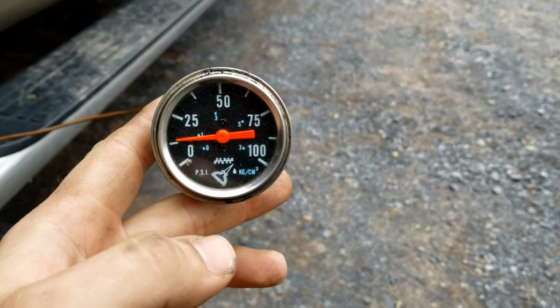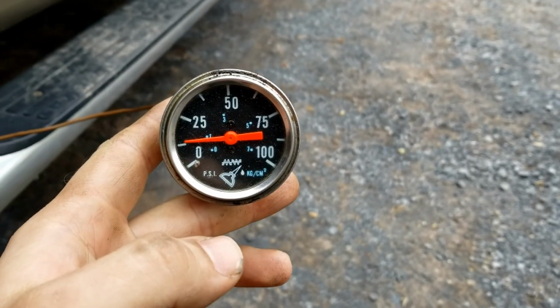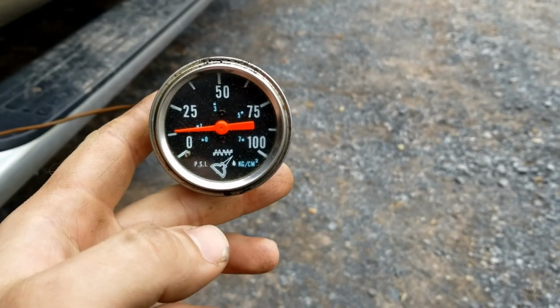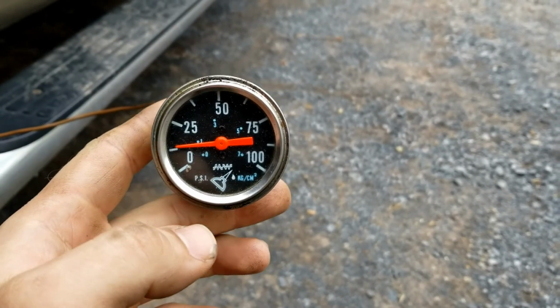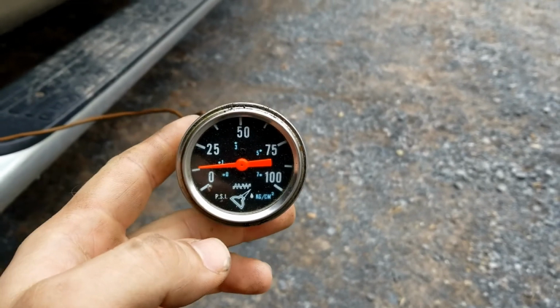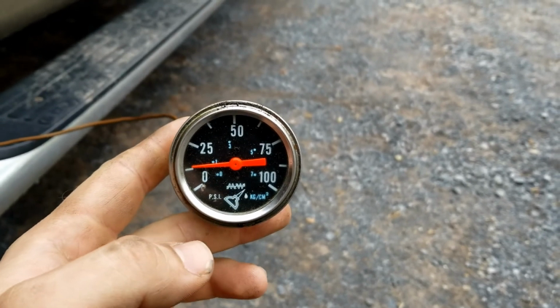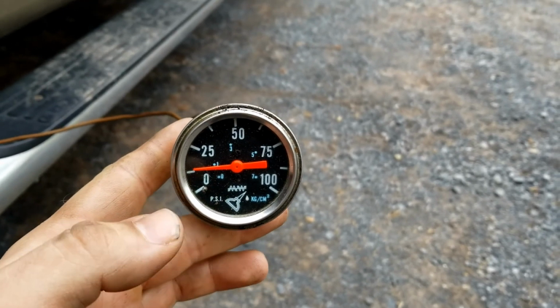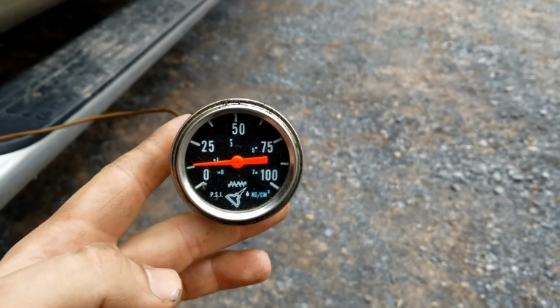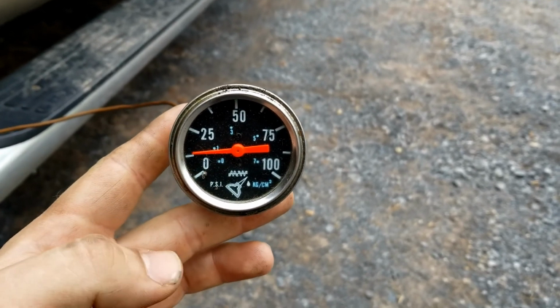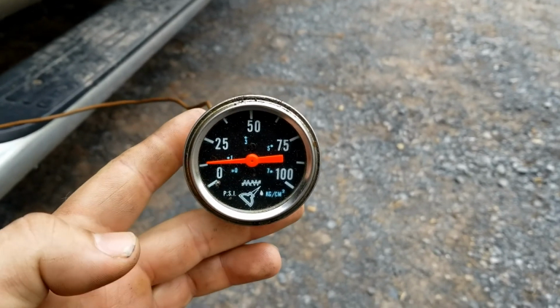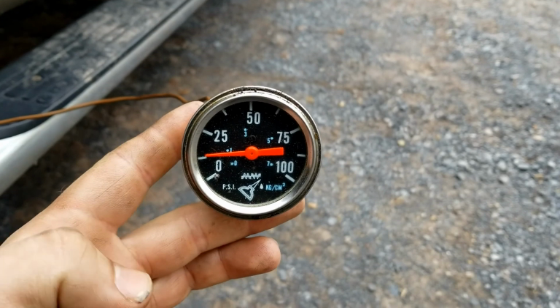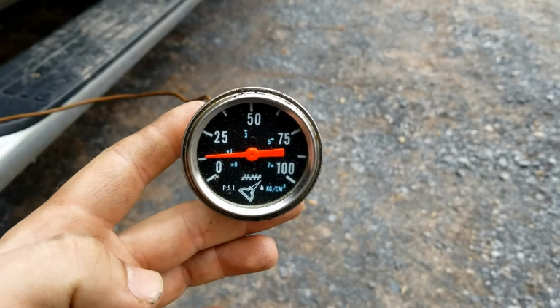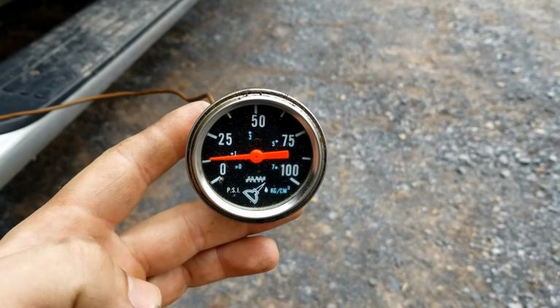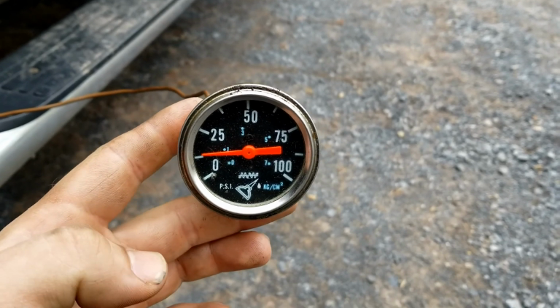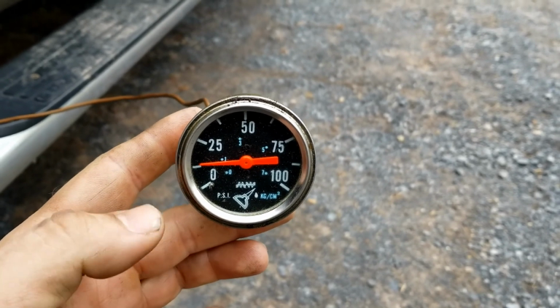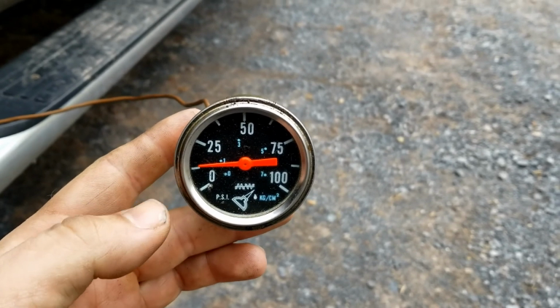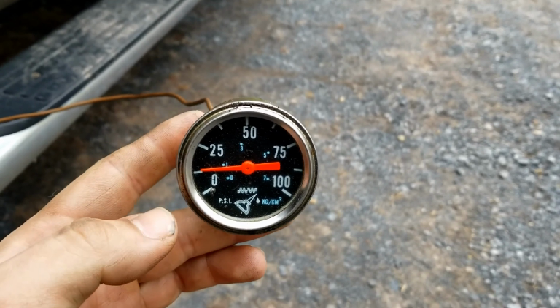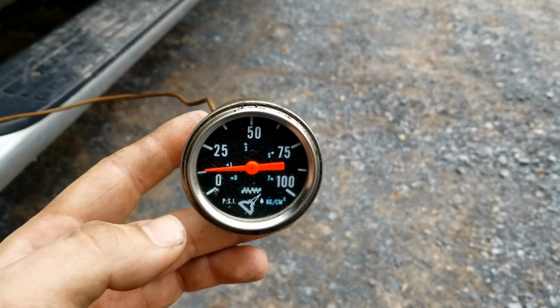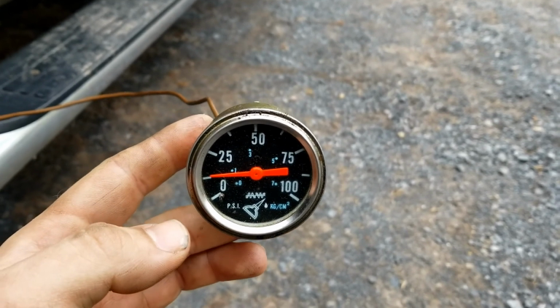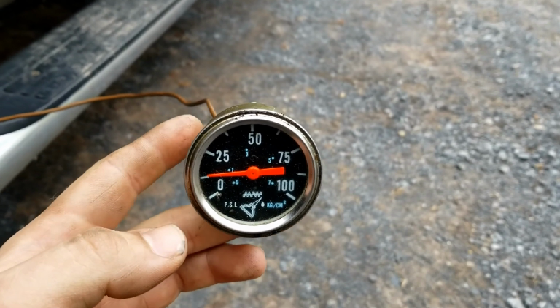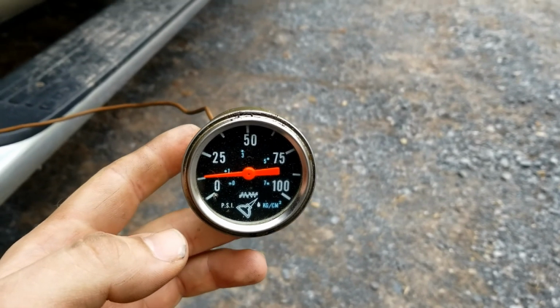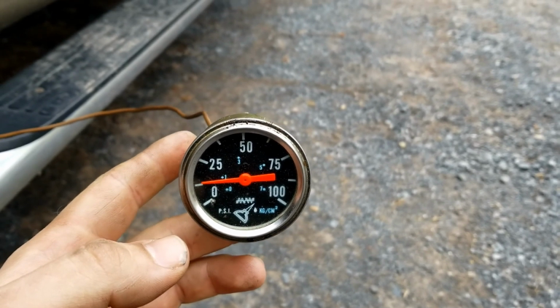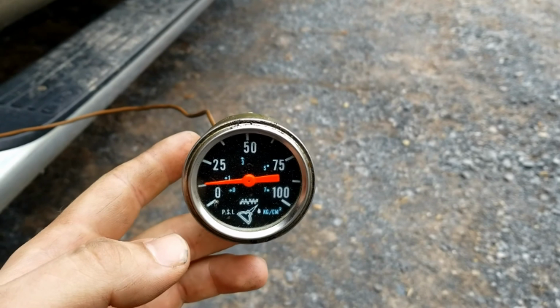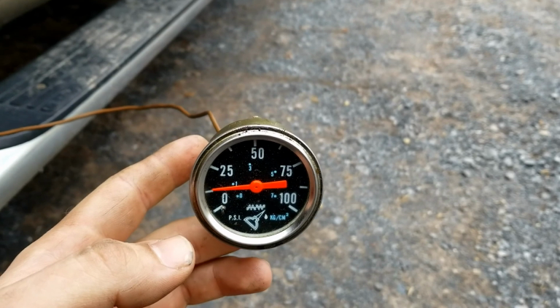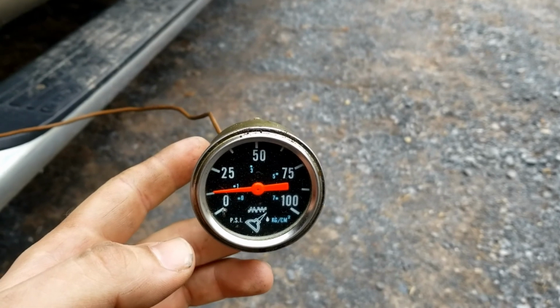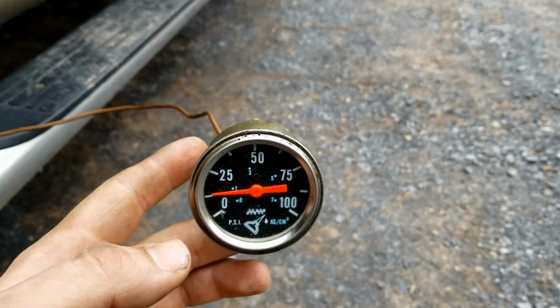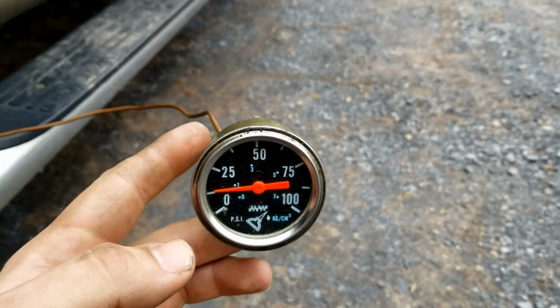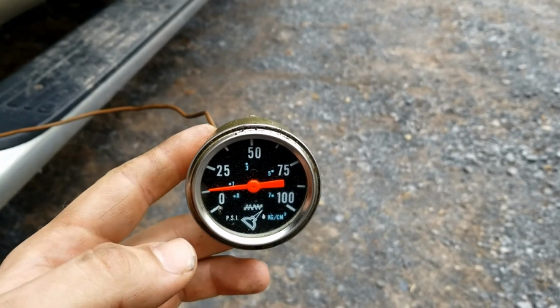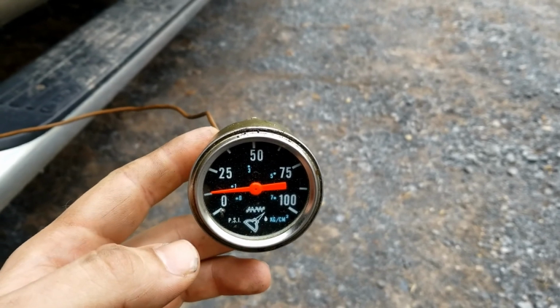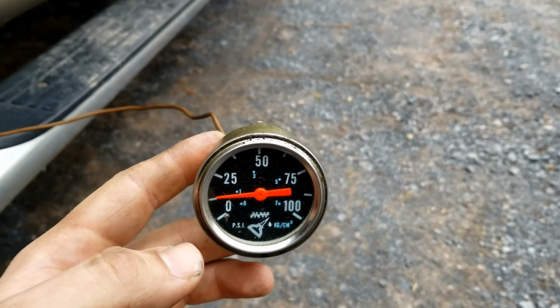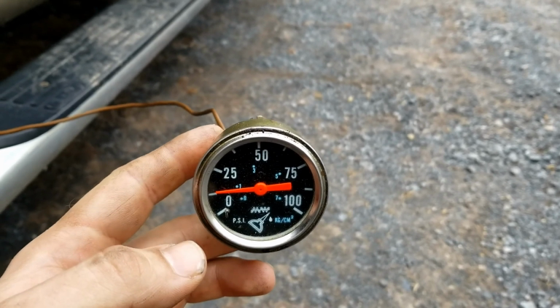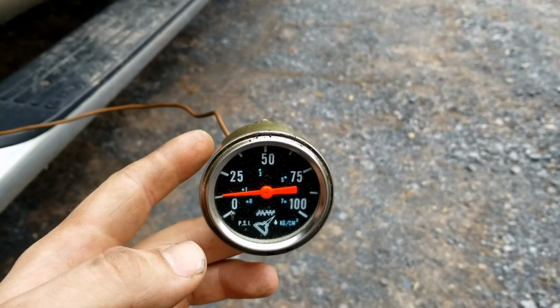With the truck just idling, I doubt the oil temp is up, but there's really no need wasting the time and hooking a scan tool up when it's already below spec without the oil being at operating temperature, because the oil pressure will only get worse as it gets warmer.